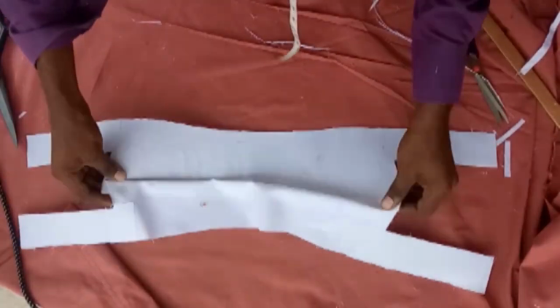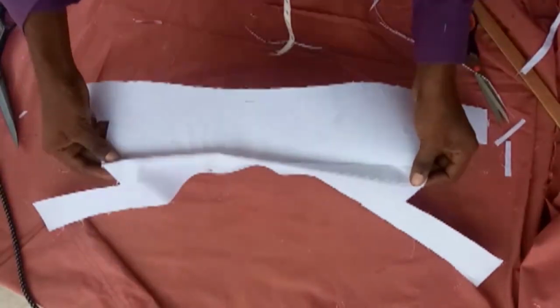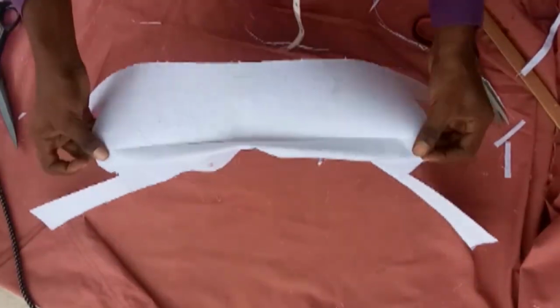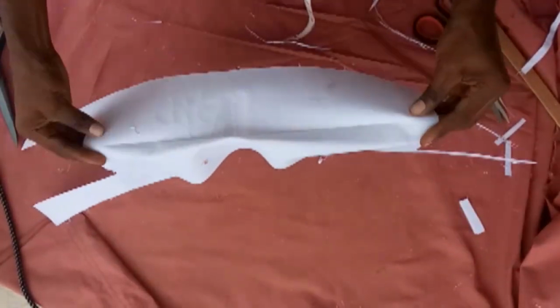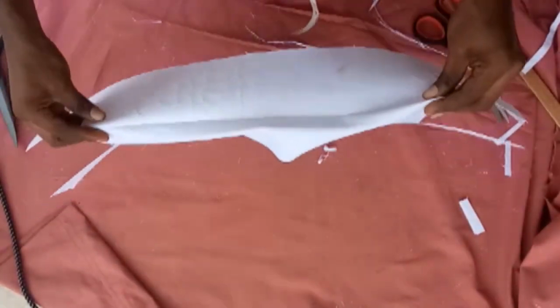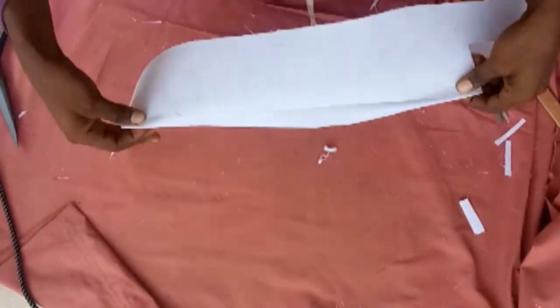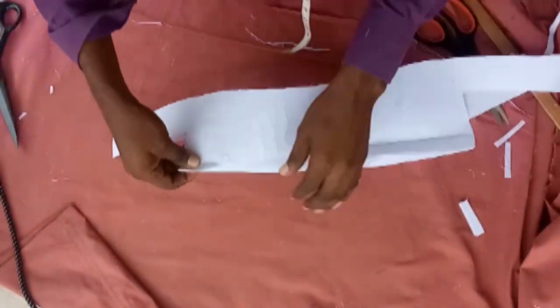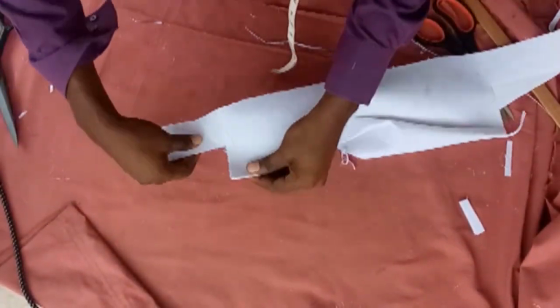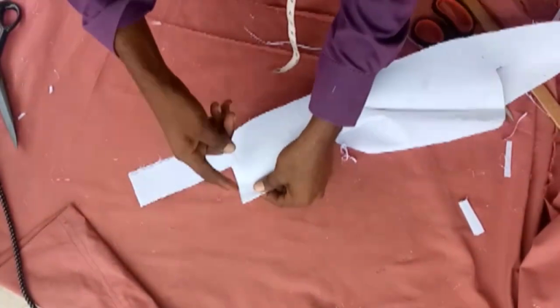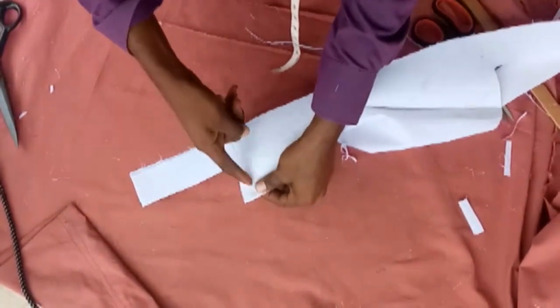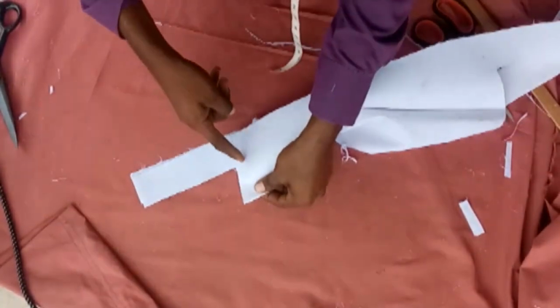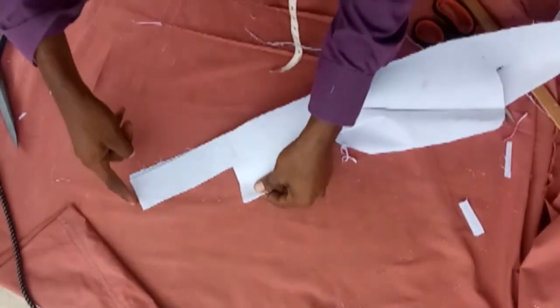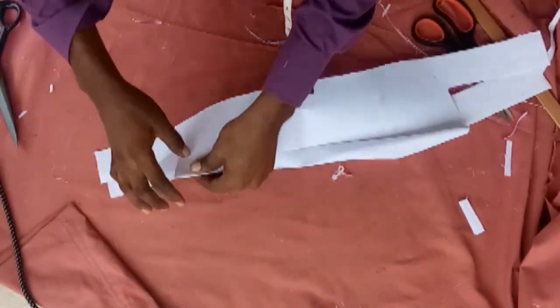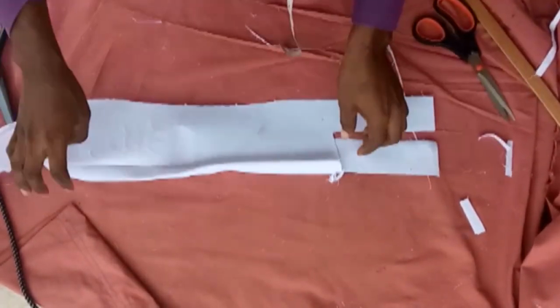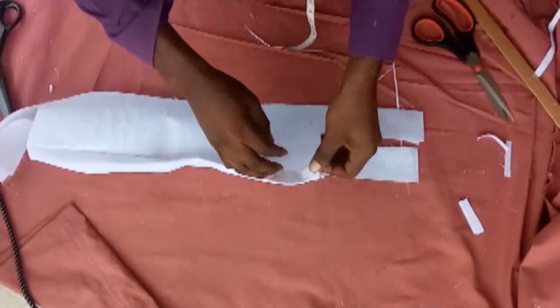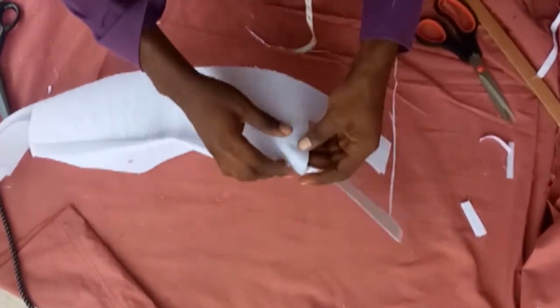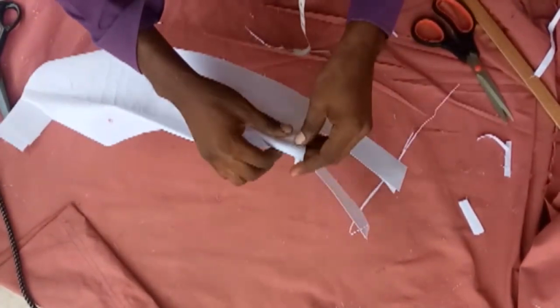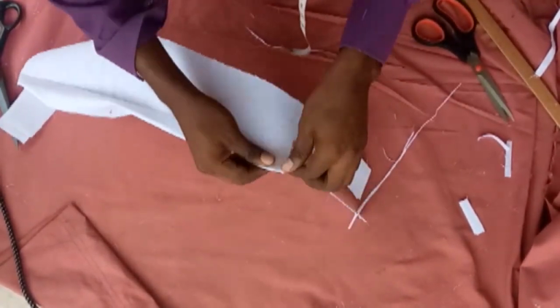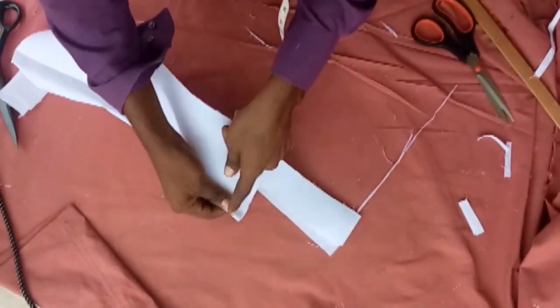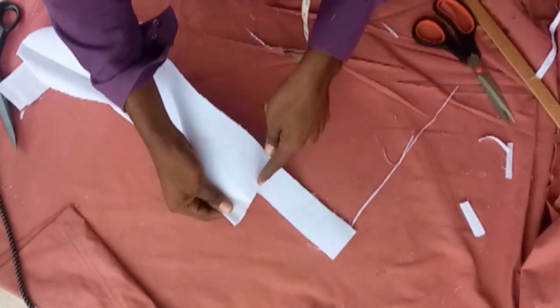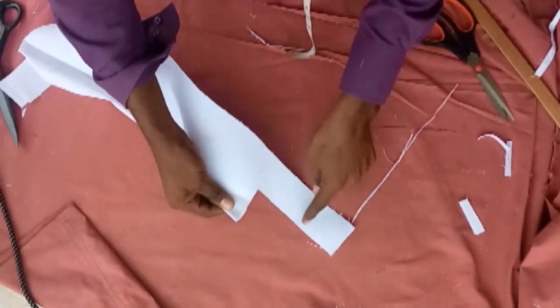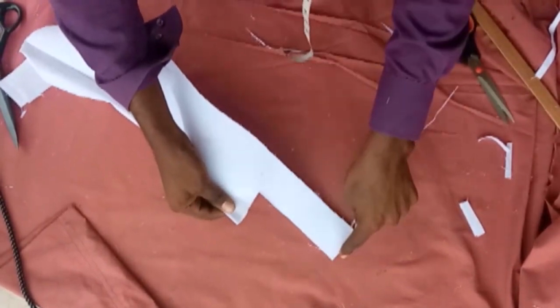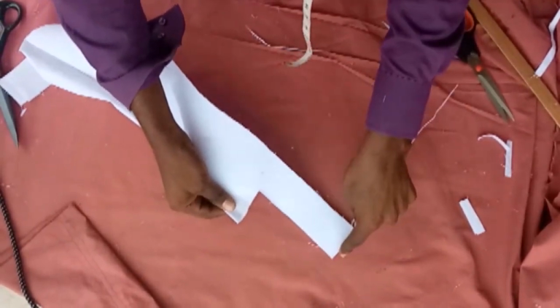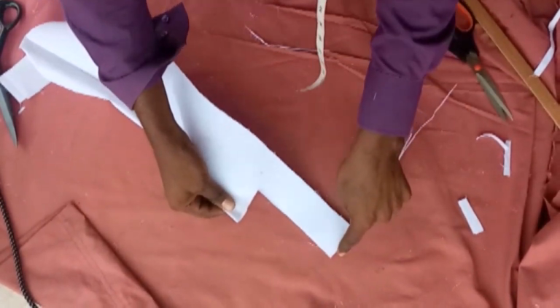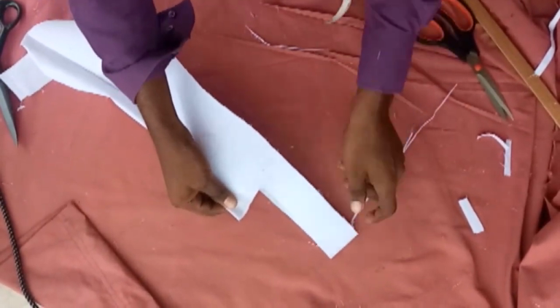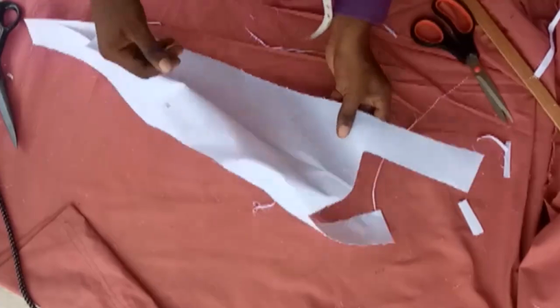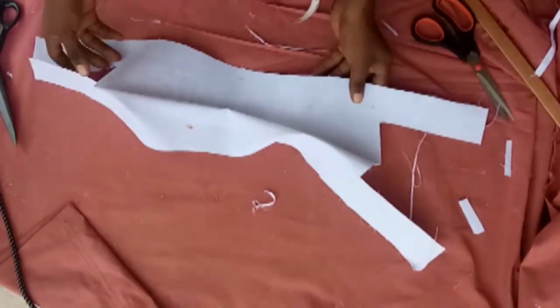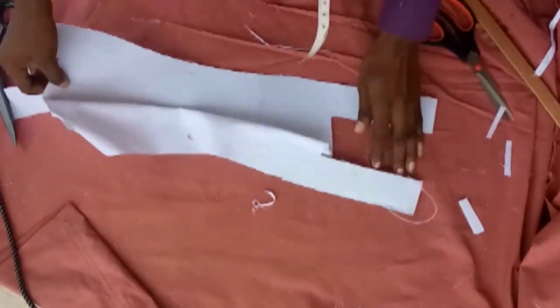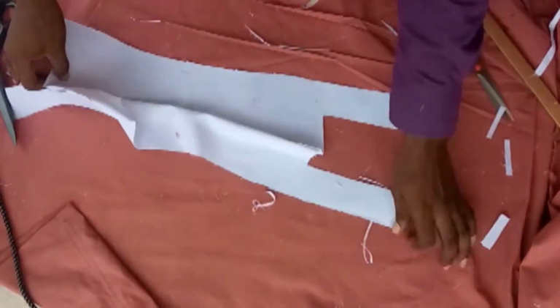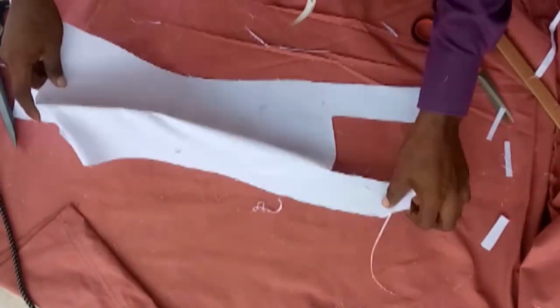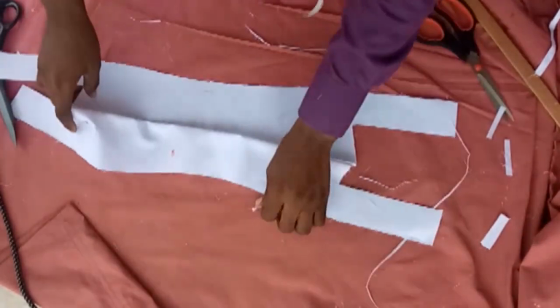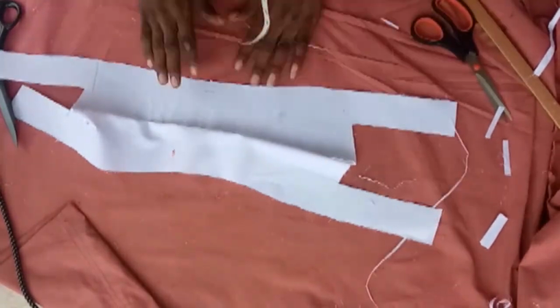I'm going to open it with wrong sides facing each other. Then we're going to sew this part and come here — that's the only thing we sew. It's very simple and easy.